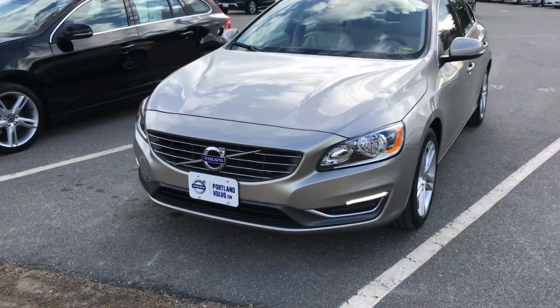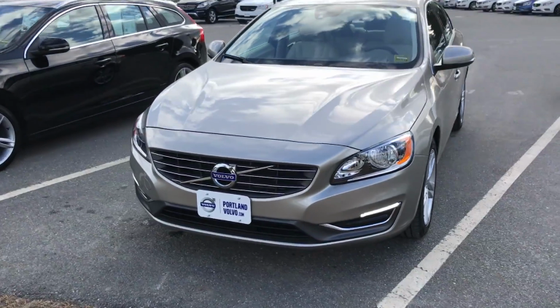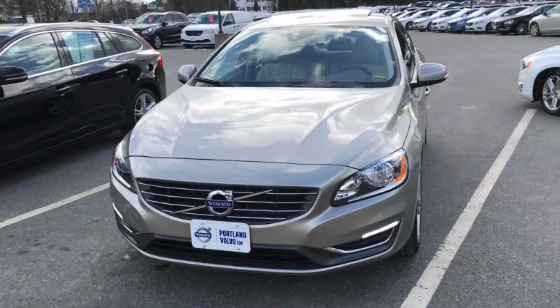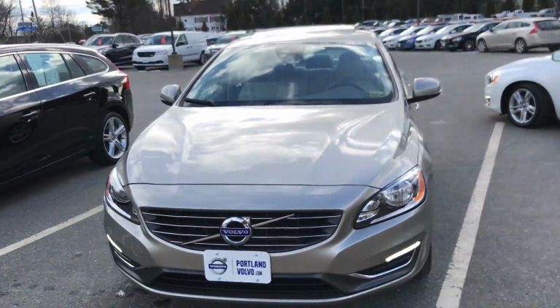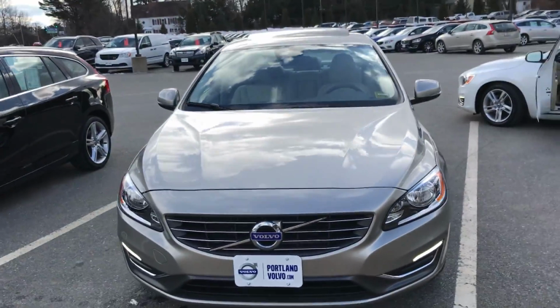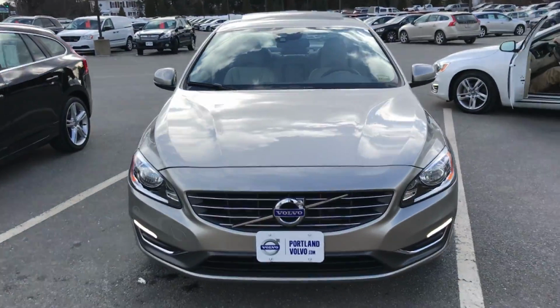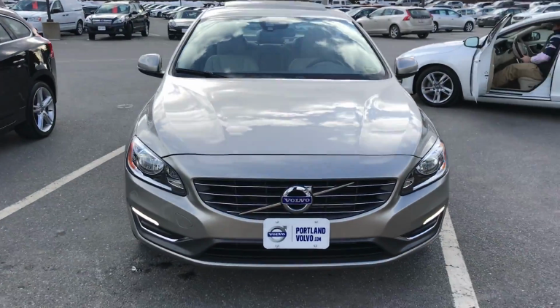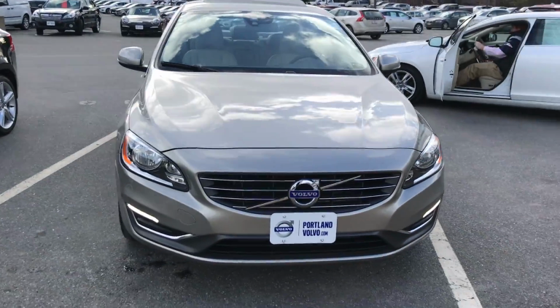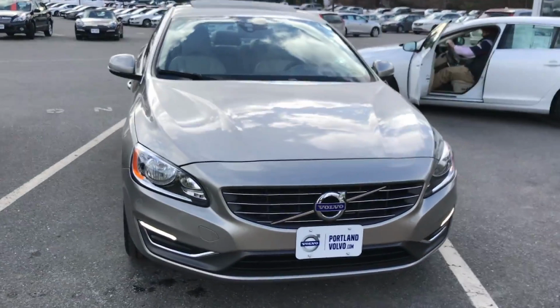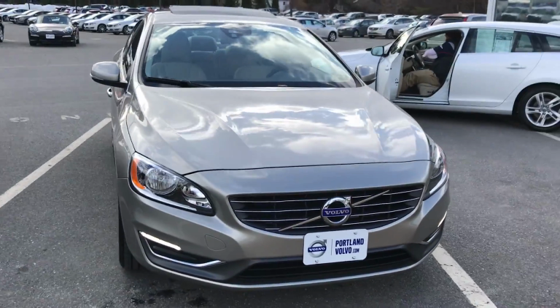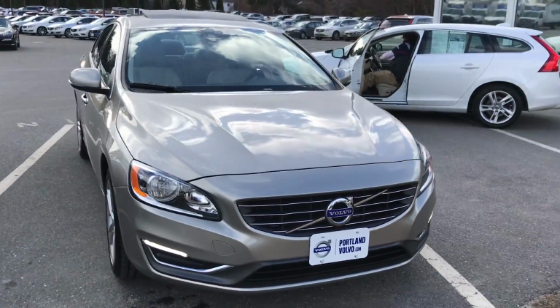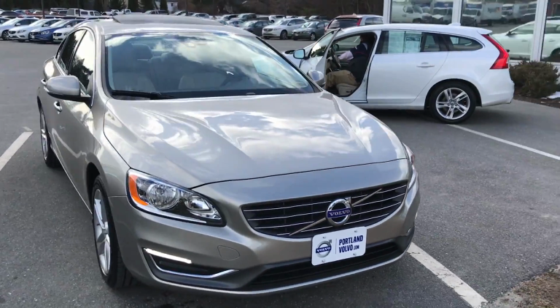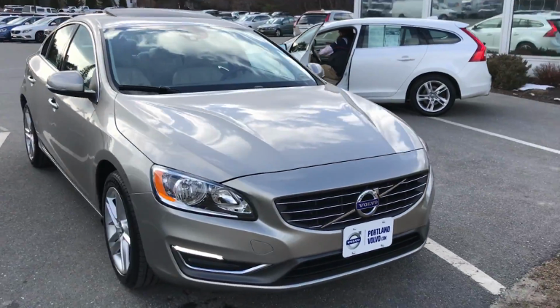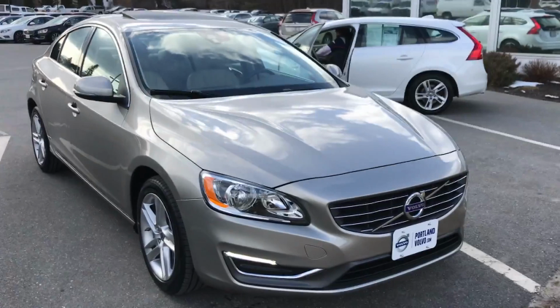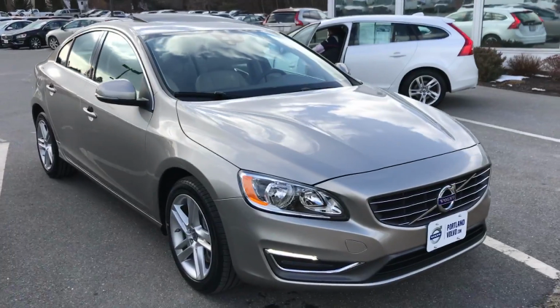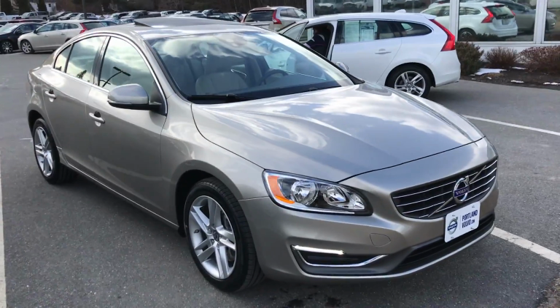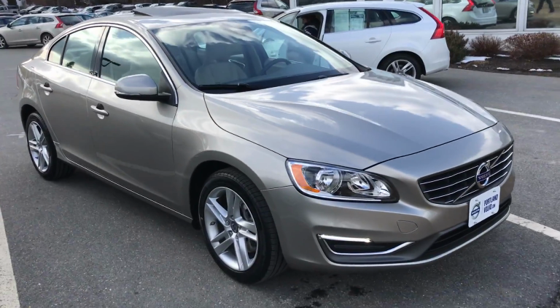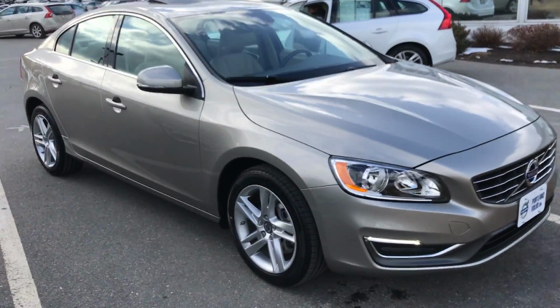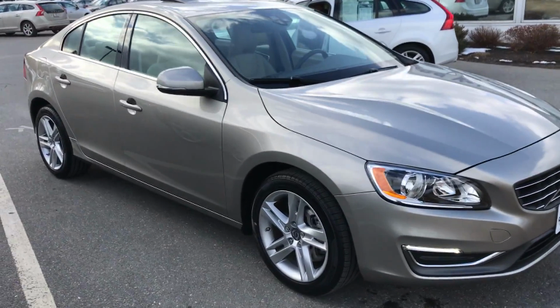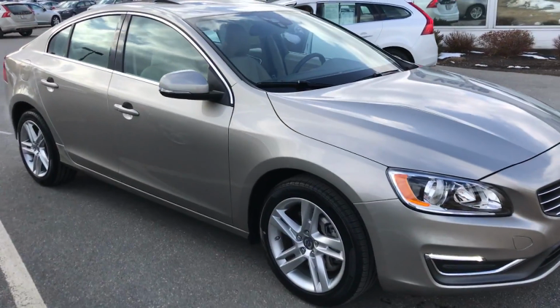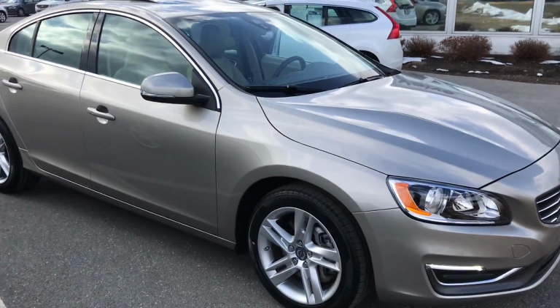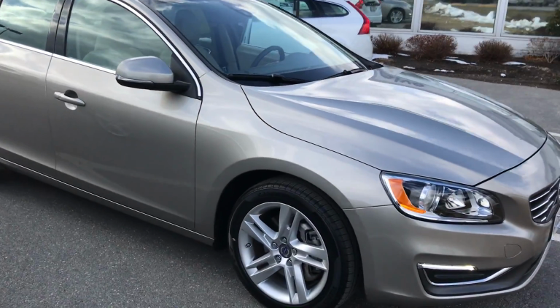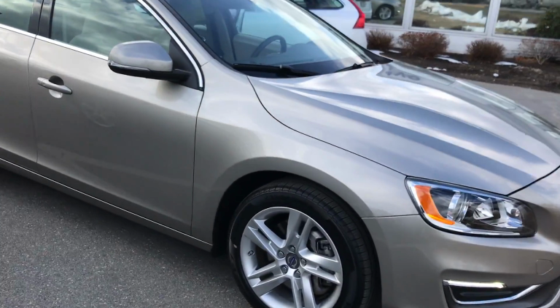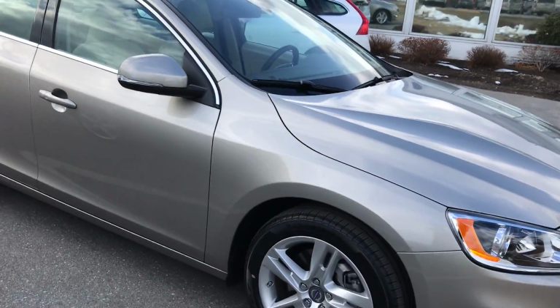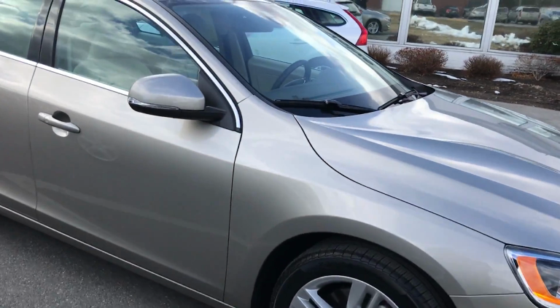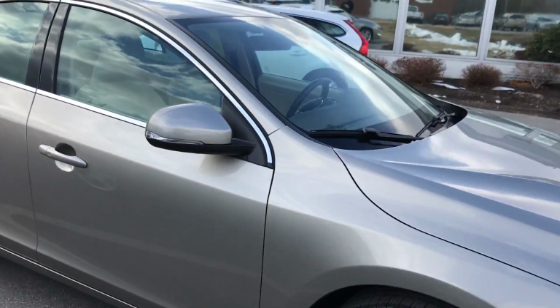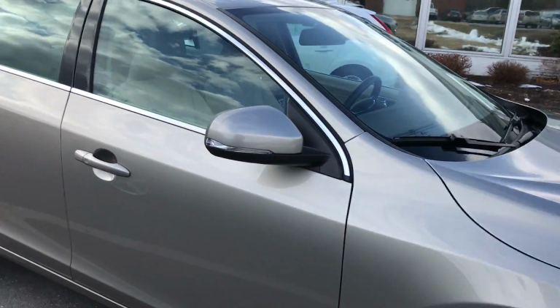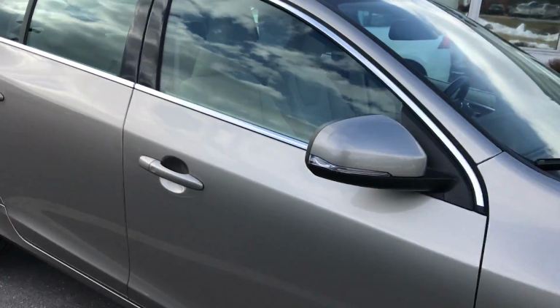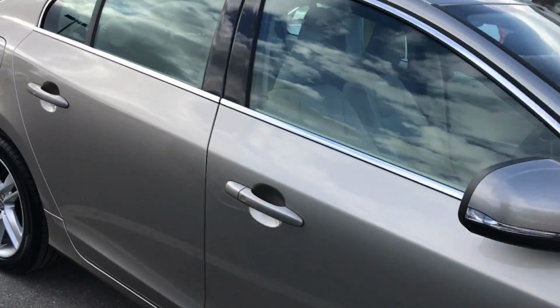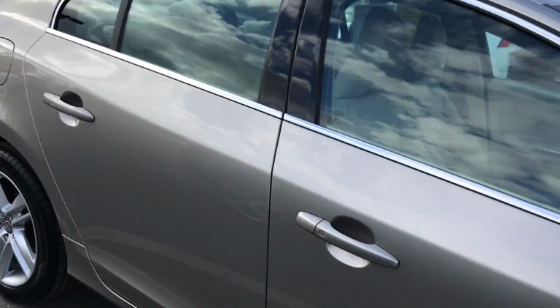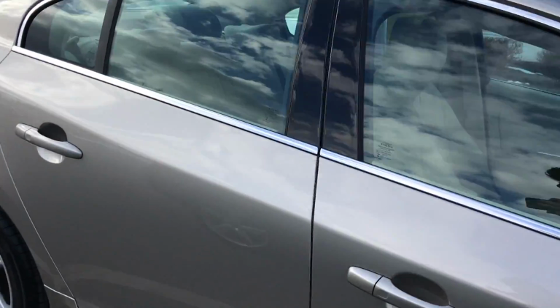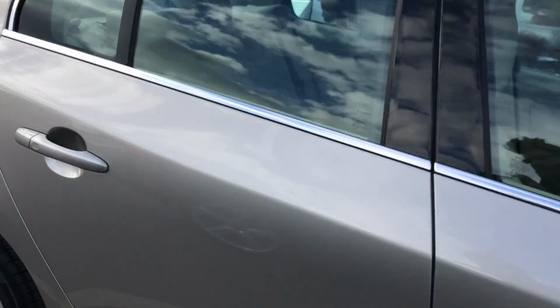Hey guys, Cody over here at Portland Volvo with this beautiful 2014 Volvo S60. This is in the beautiful seashell metallic paint, nice alloy wheels. This car is super super clean.